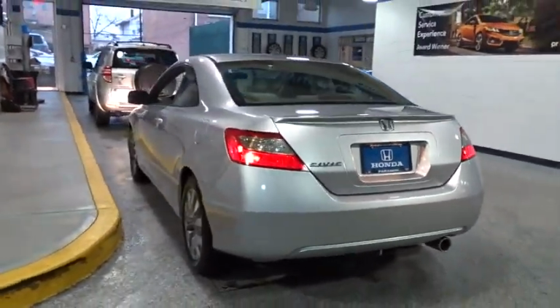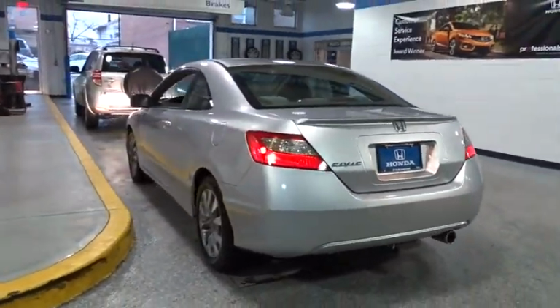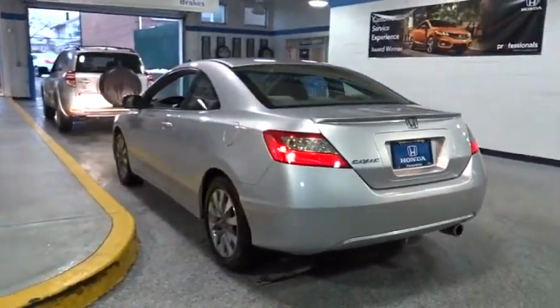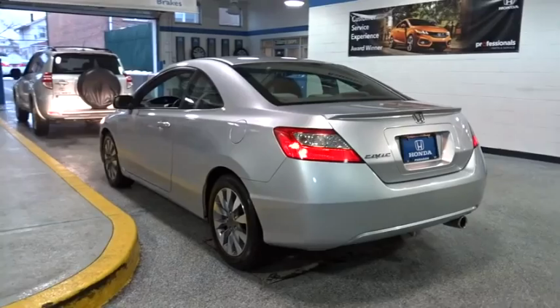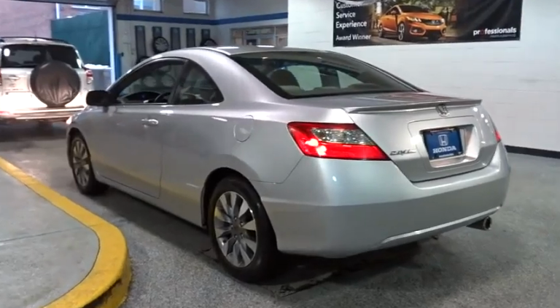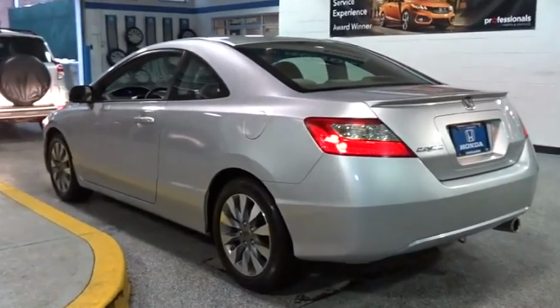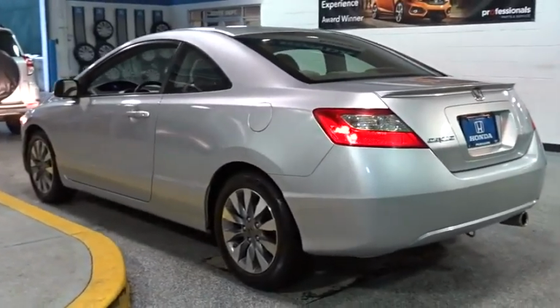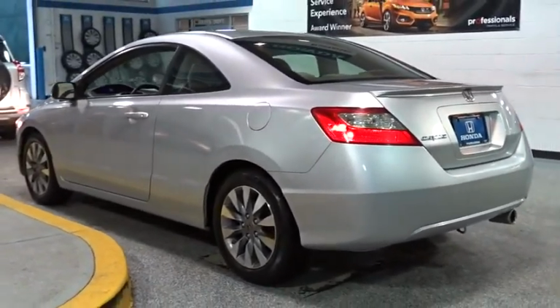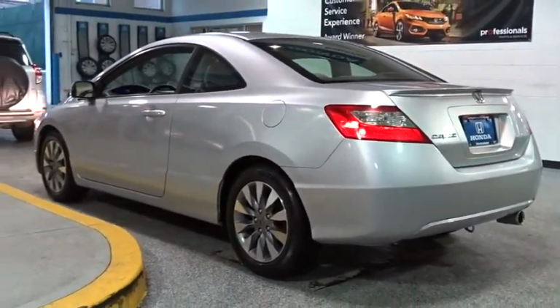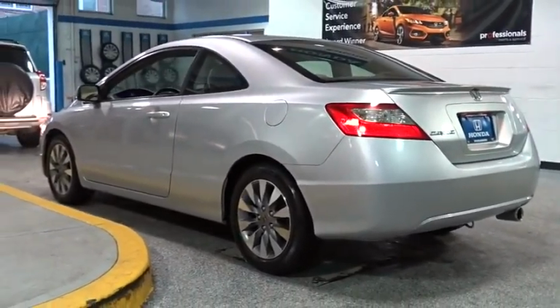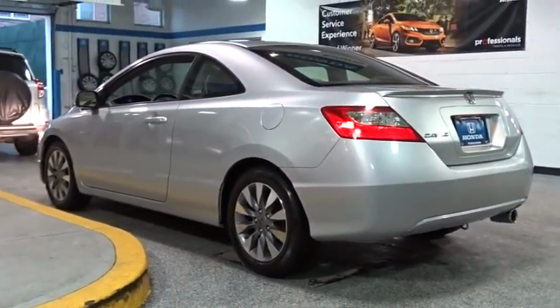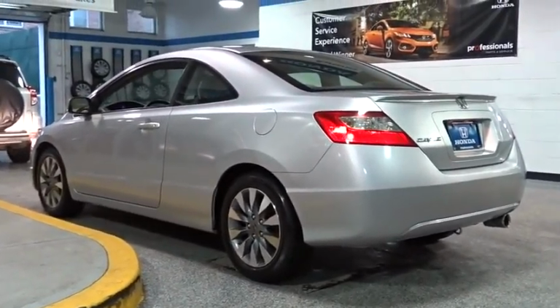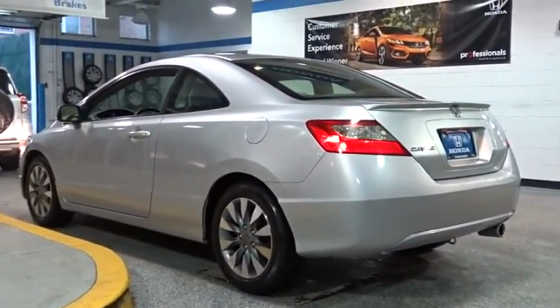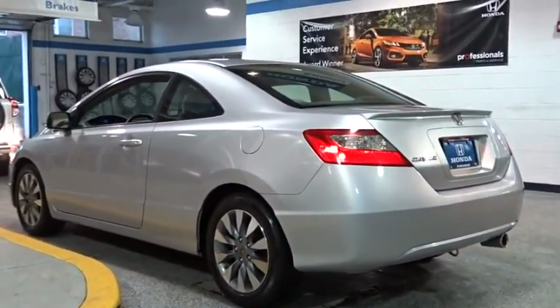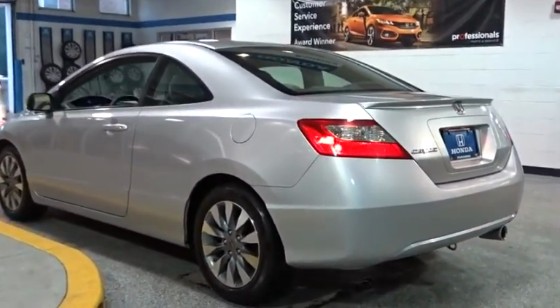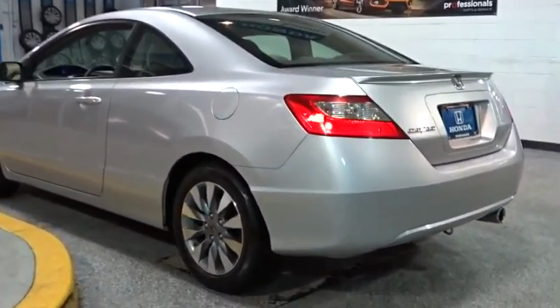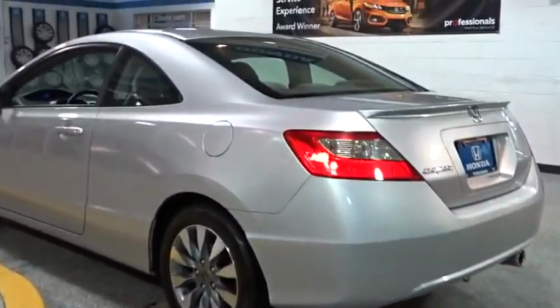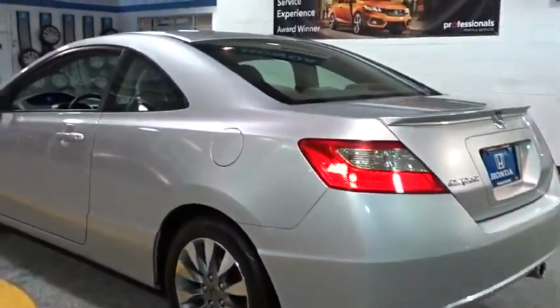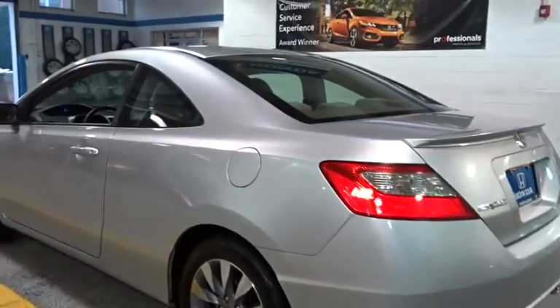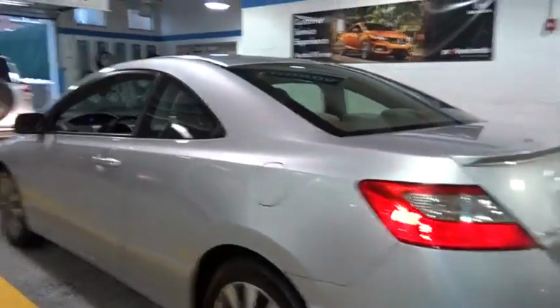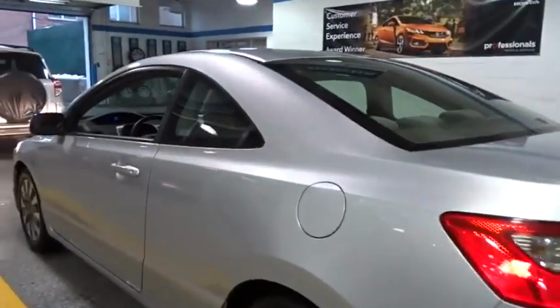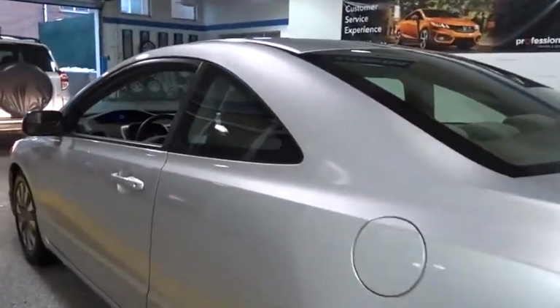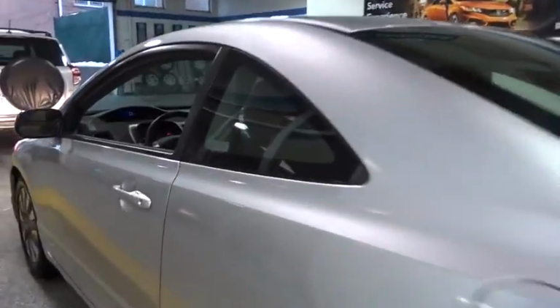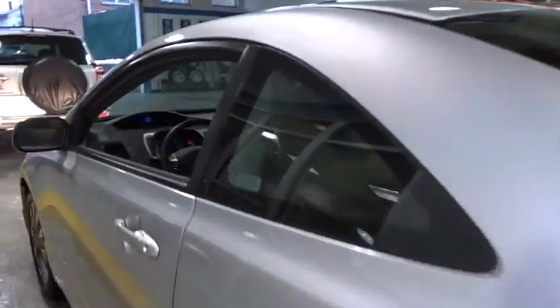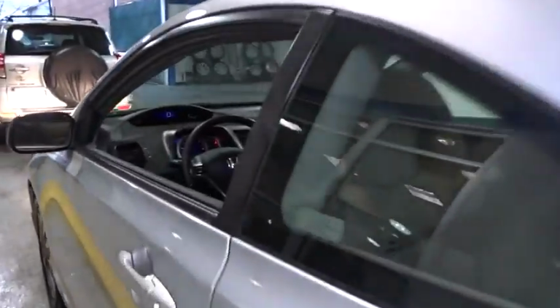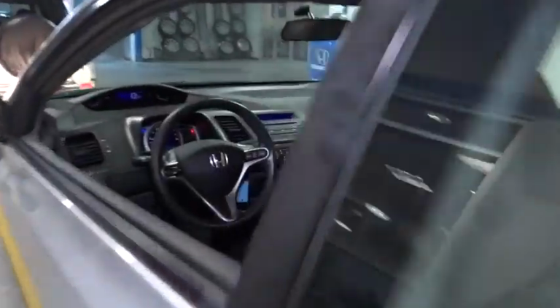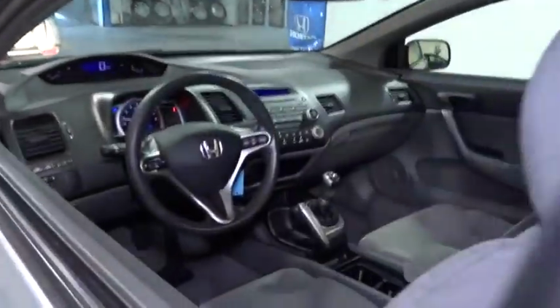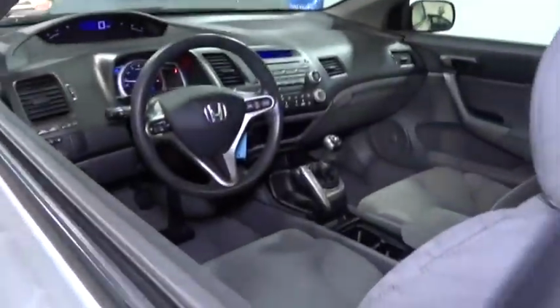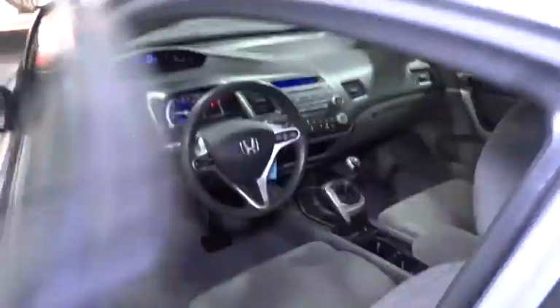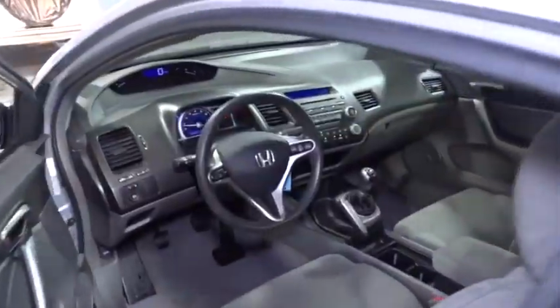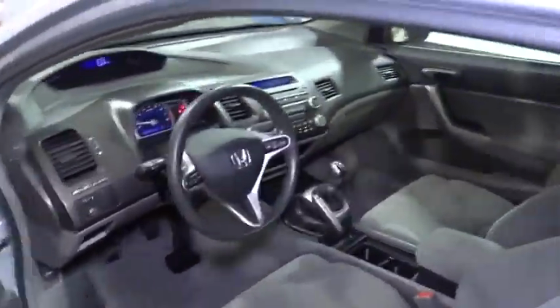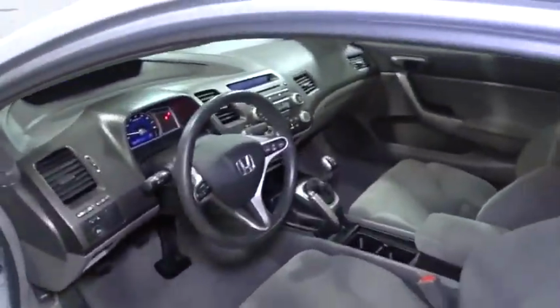Power windows, CD player, rear window defroster, security system, panic alarm, power moonroof, tachometer, and remote keyless entry.